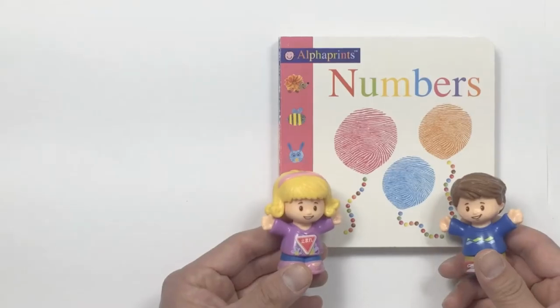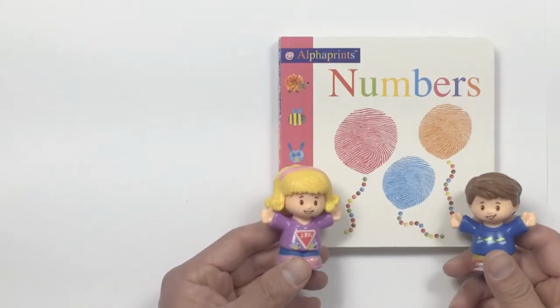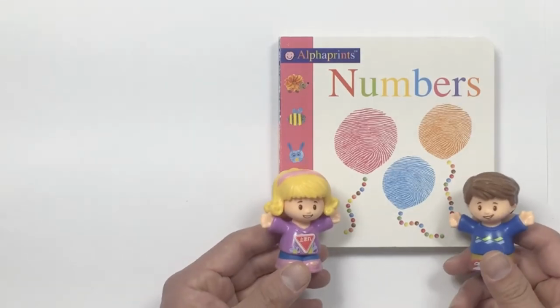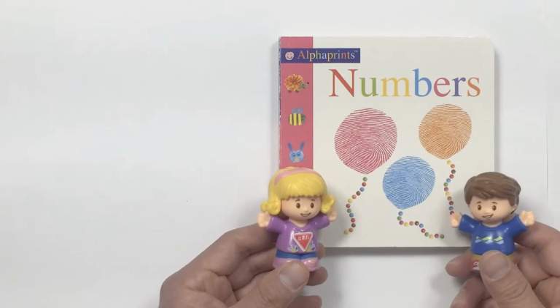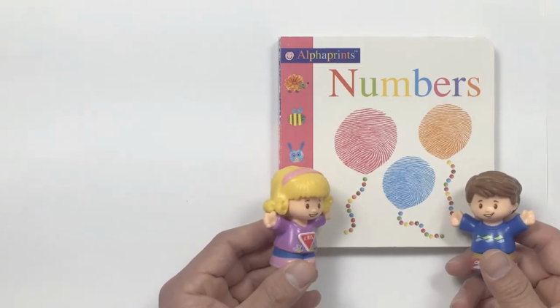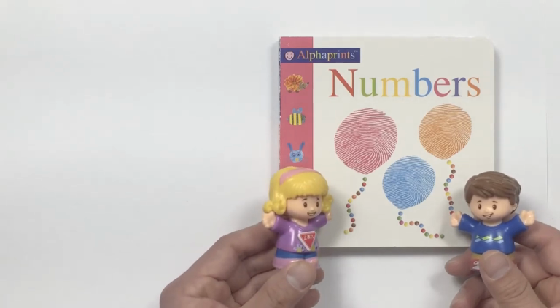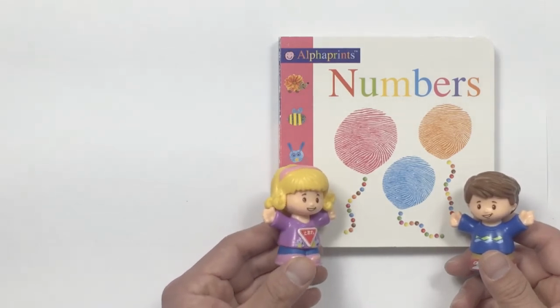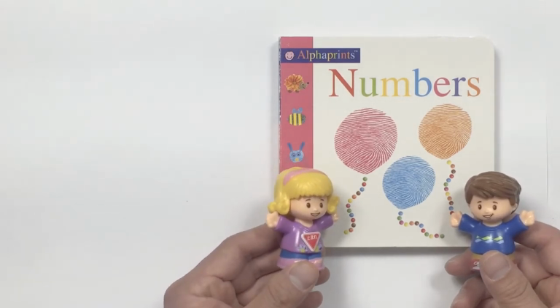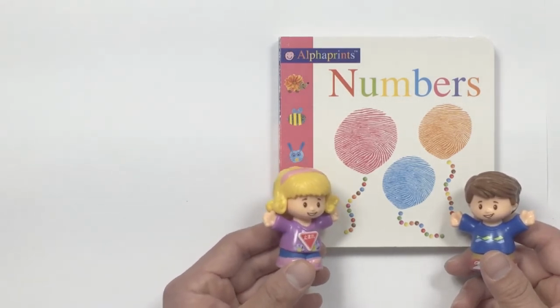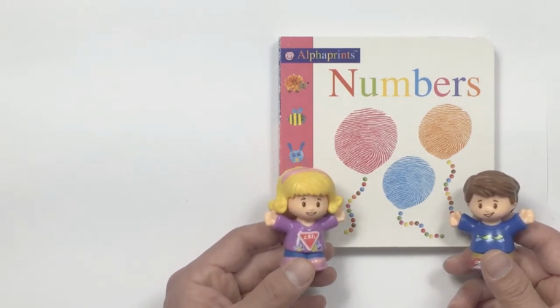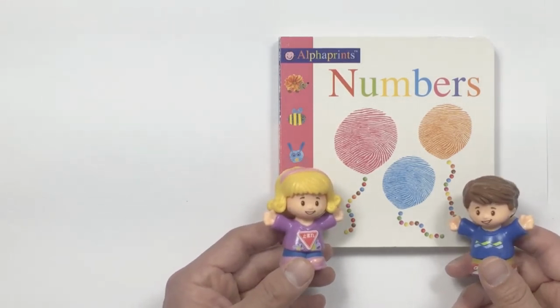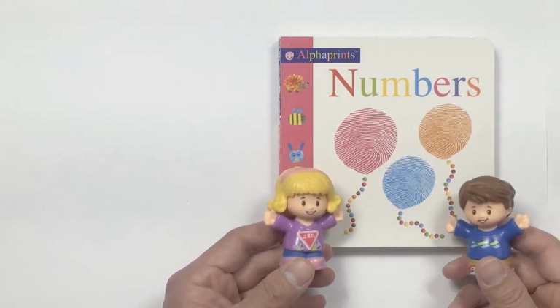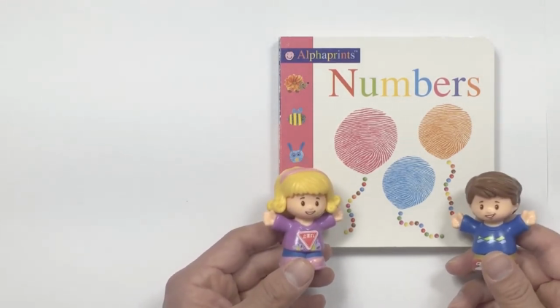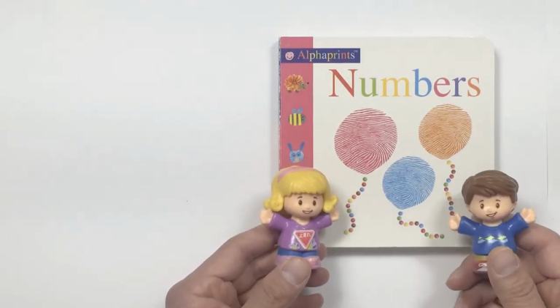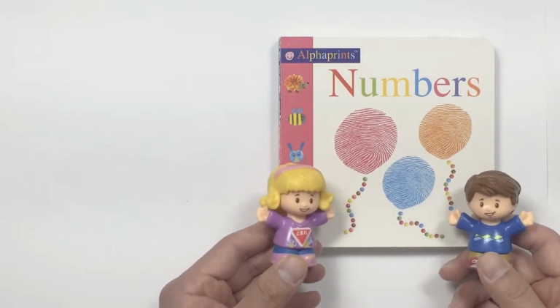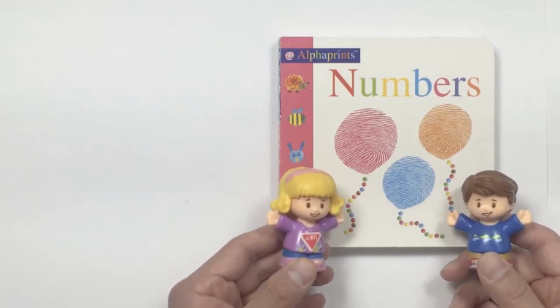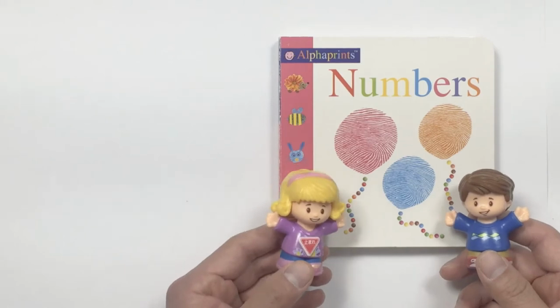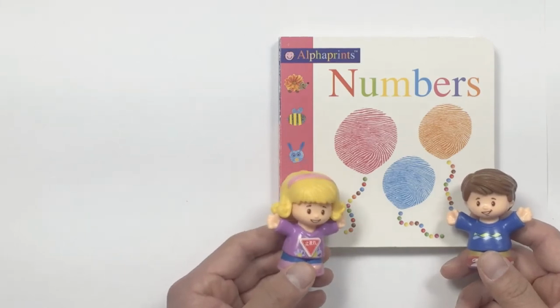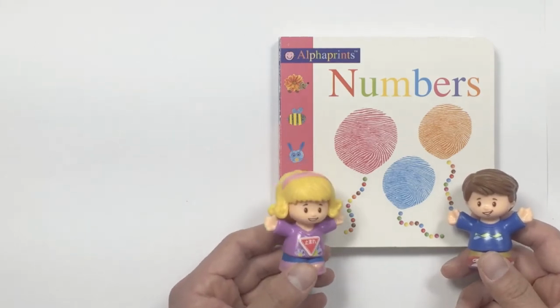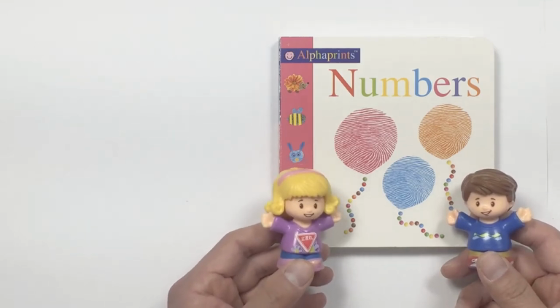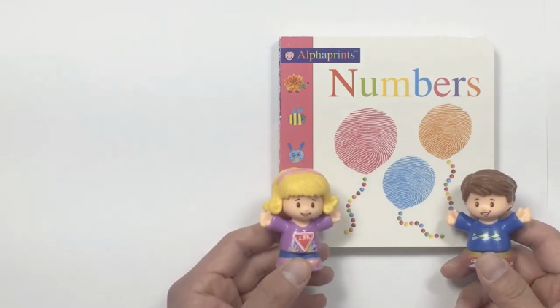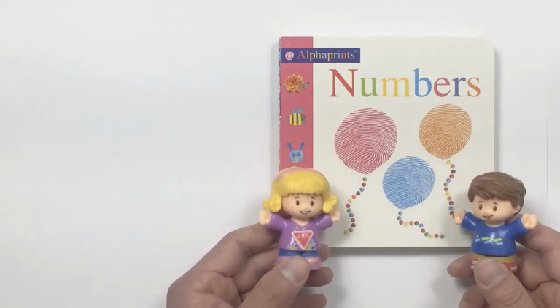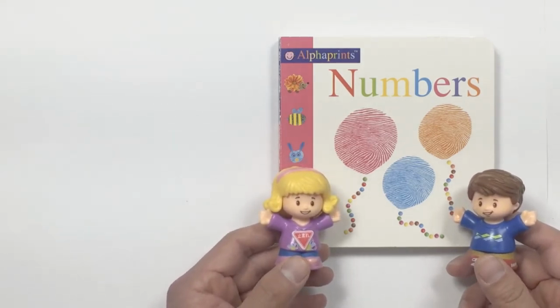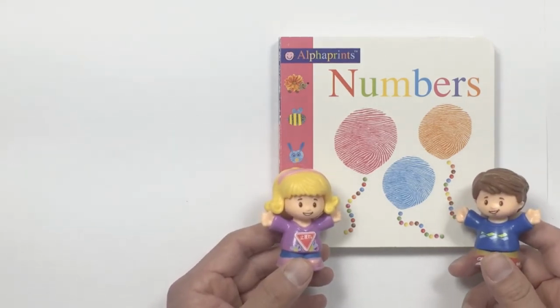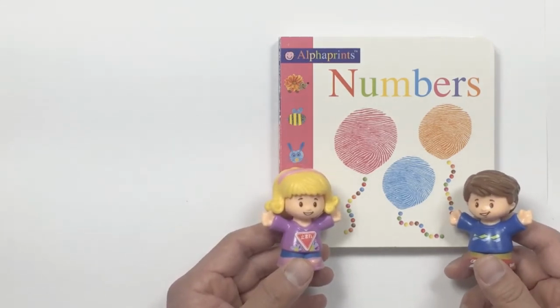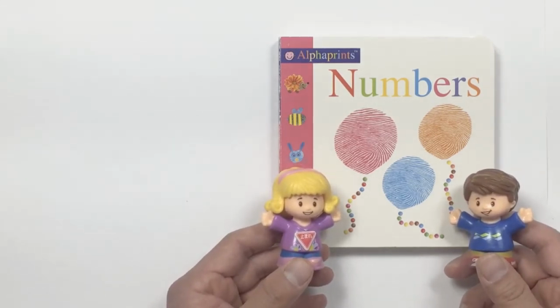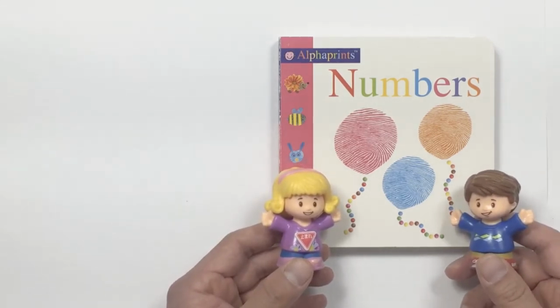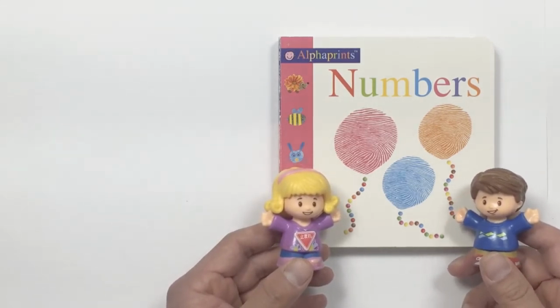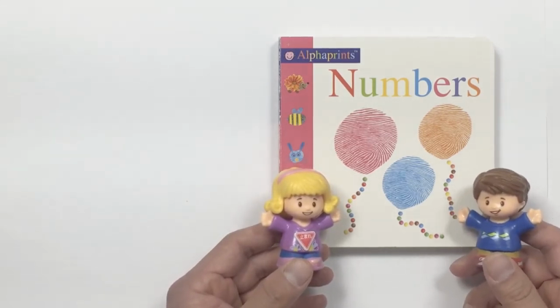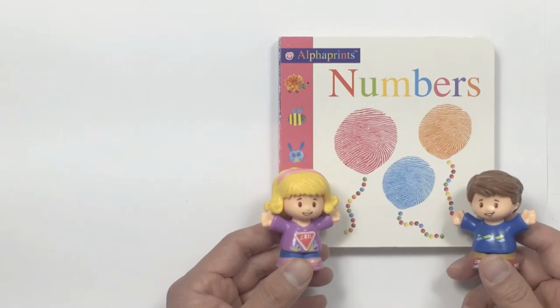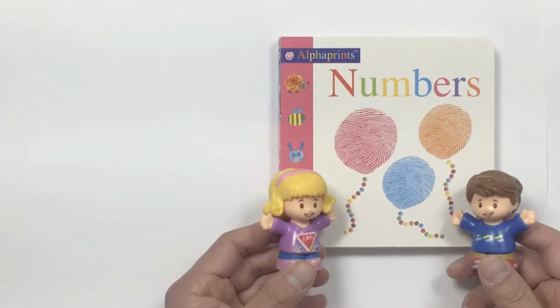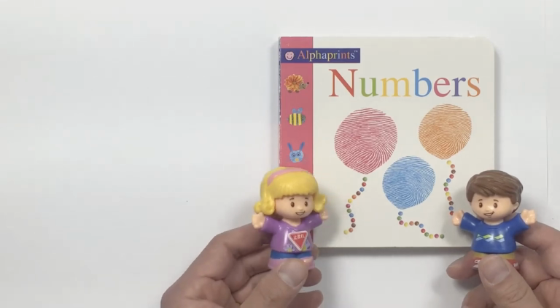Hi, Emily. How are you today? Hi, Tom. I am great, thank you. What do you have for us today? I've got the book called Numbers. Let me help you turn the pages. Okay.